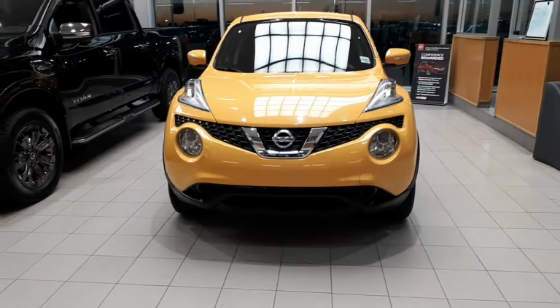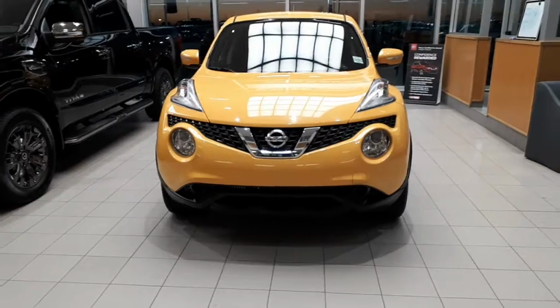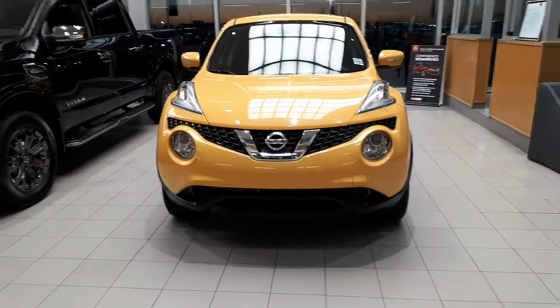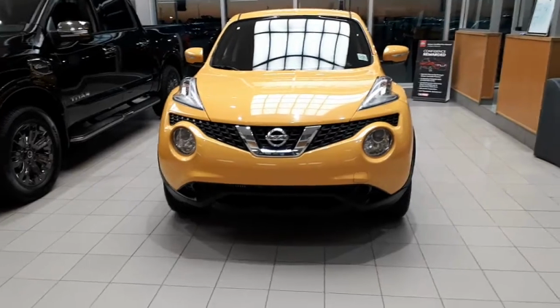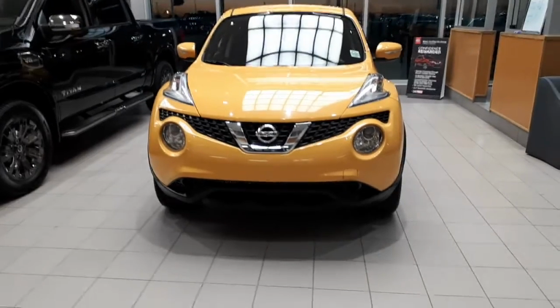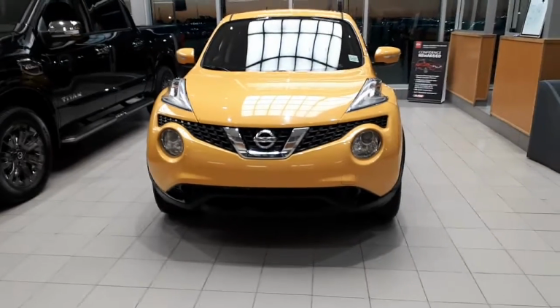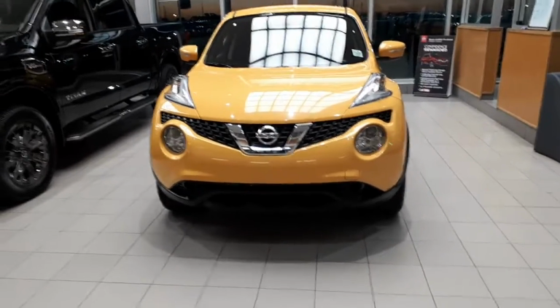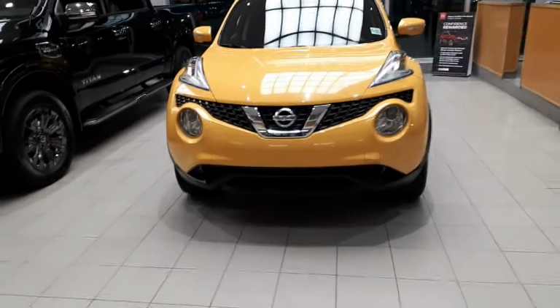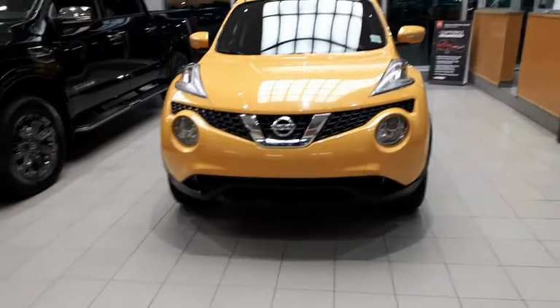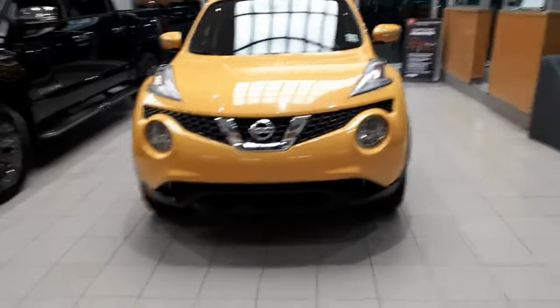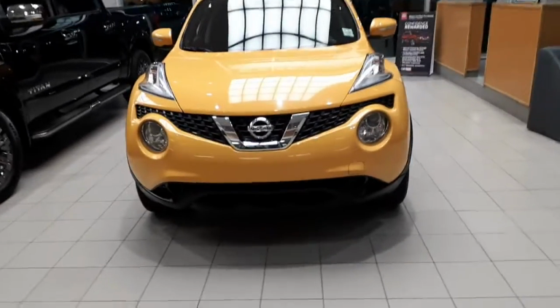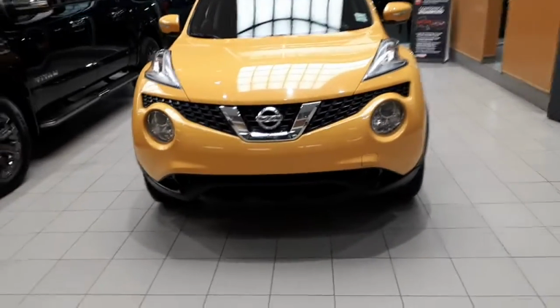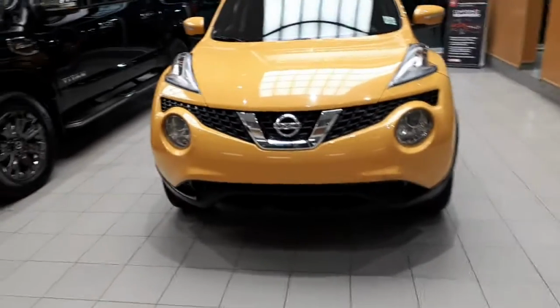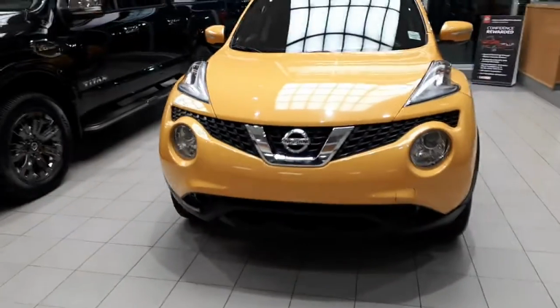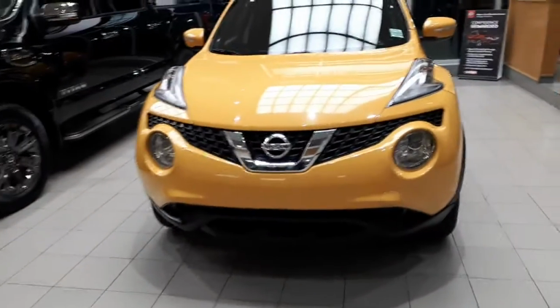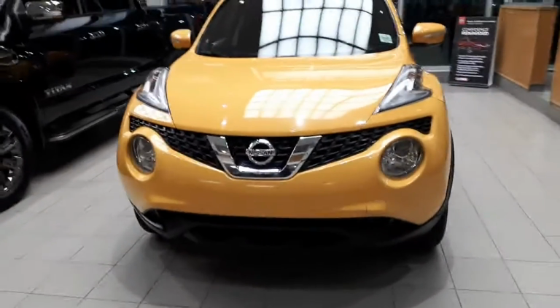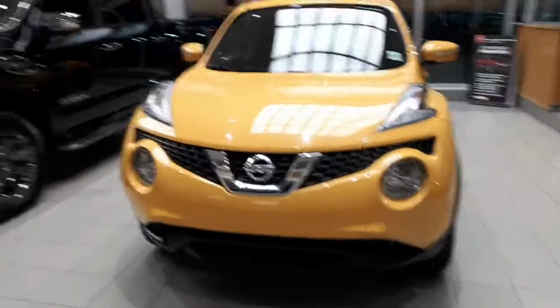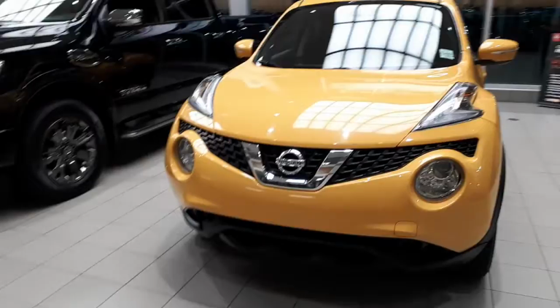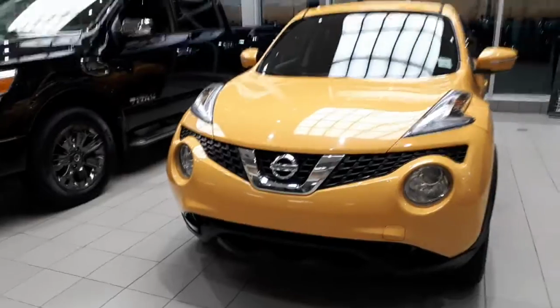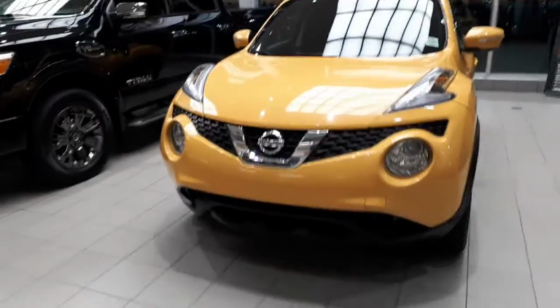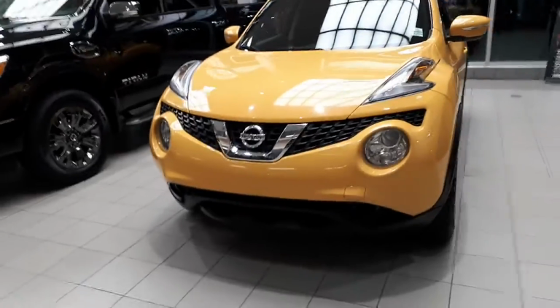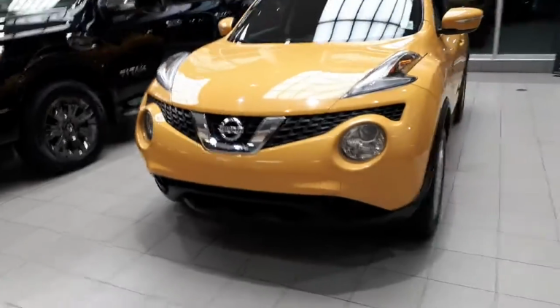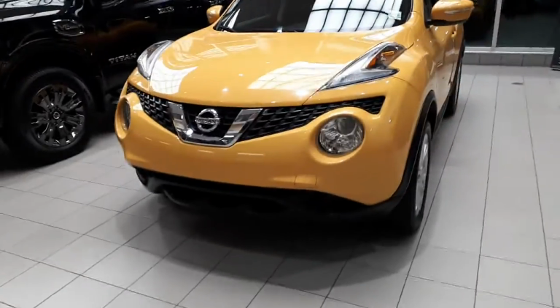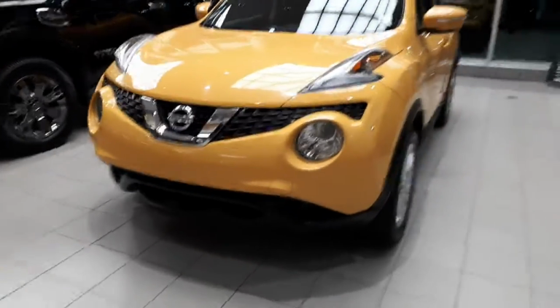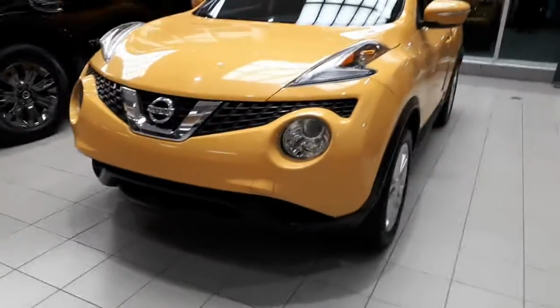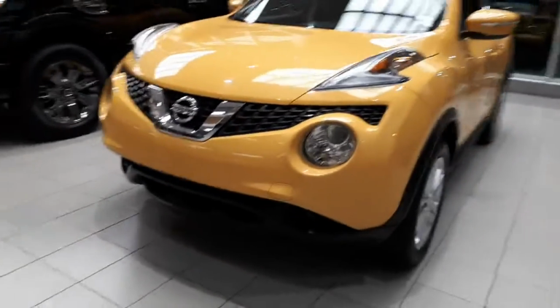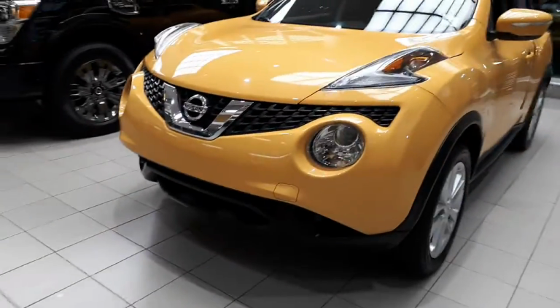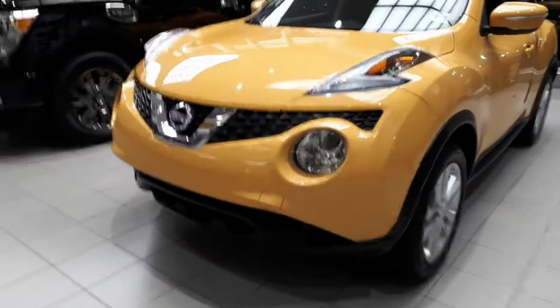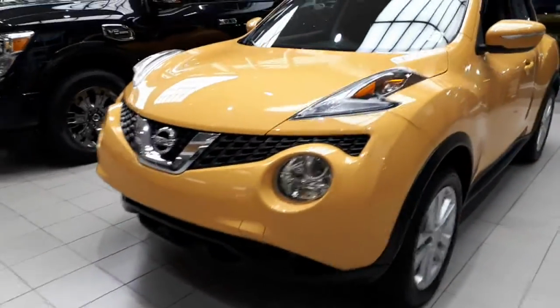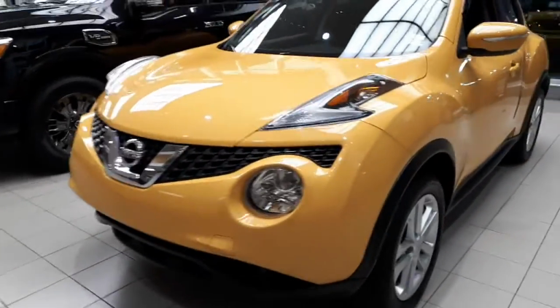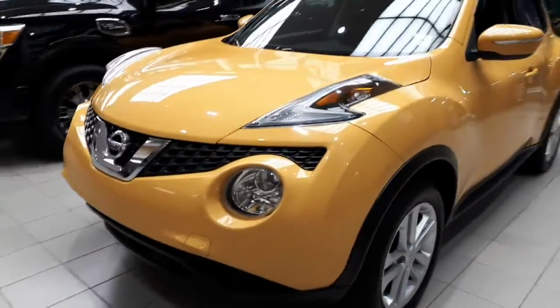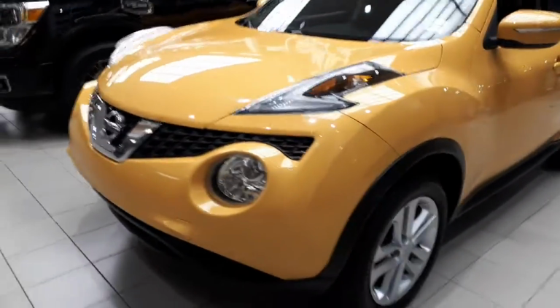Hi, it's Mark here from Sherwood Nissan. This is a 2015 Juke that you had inquired on. Come around the car here and show you some very nice condition.